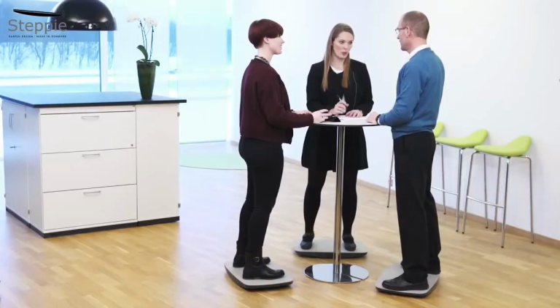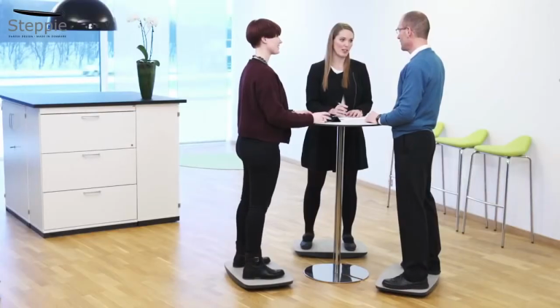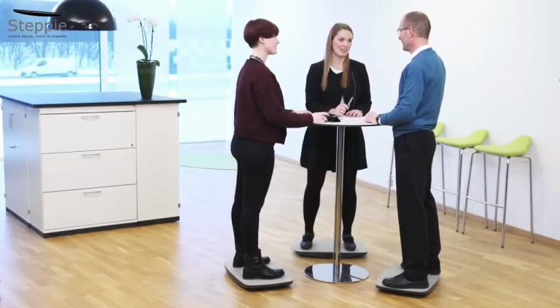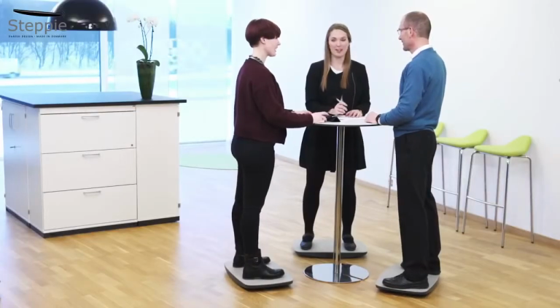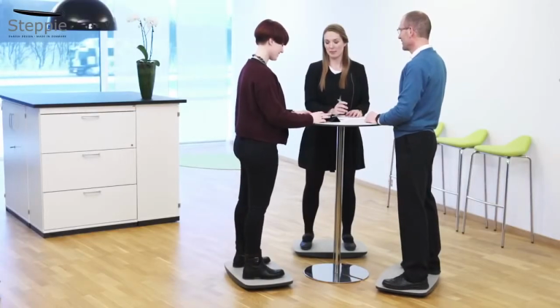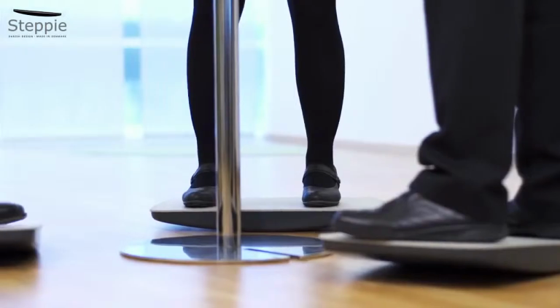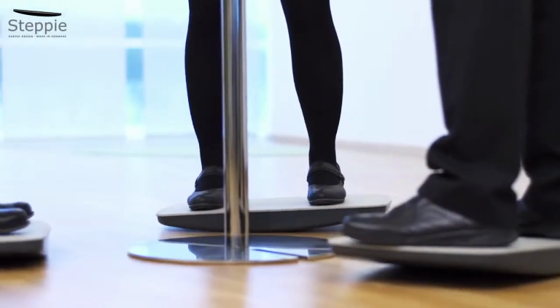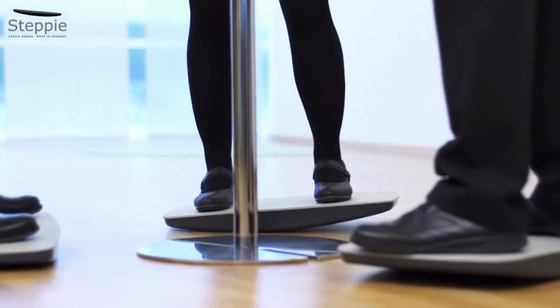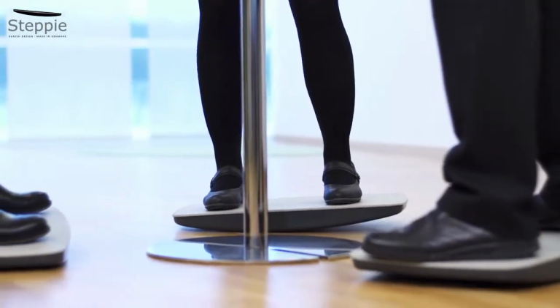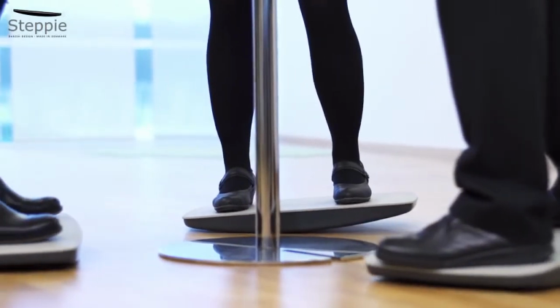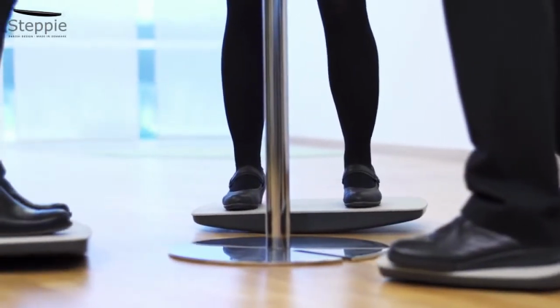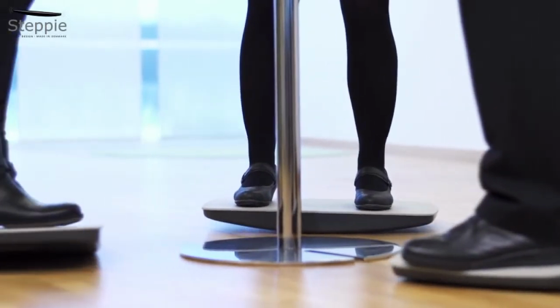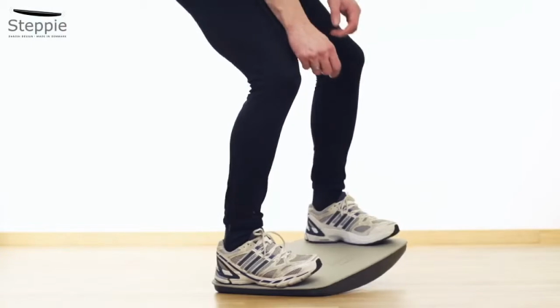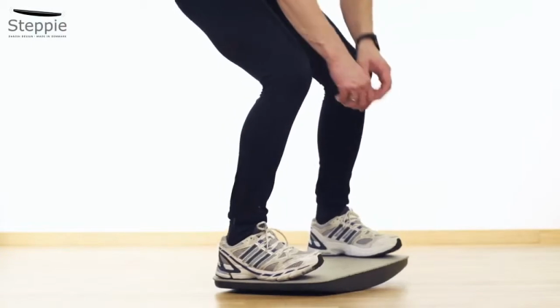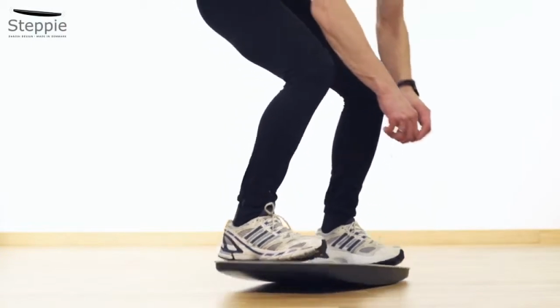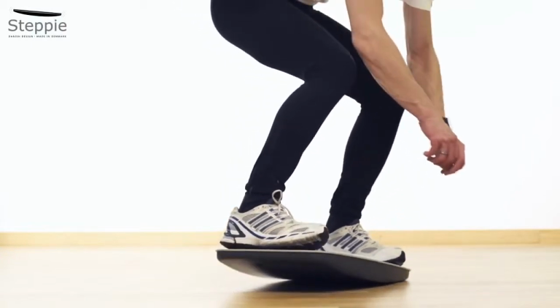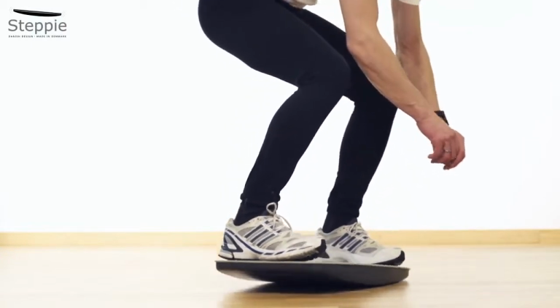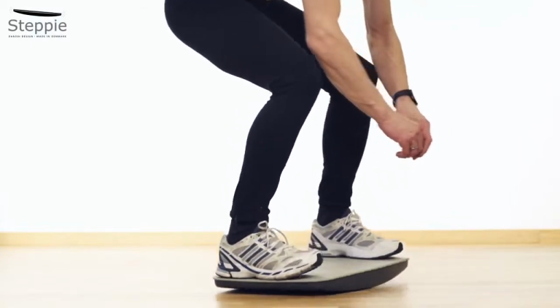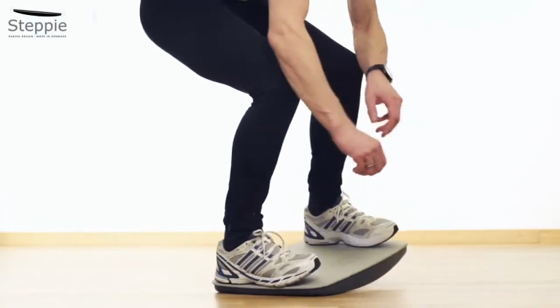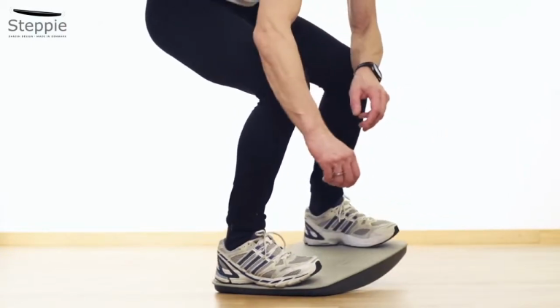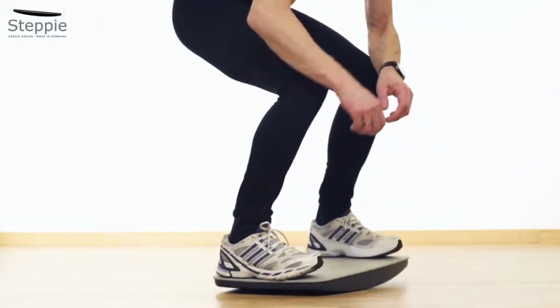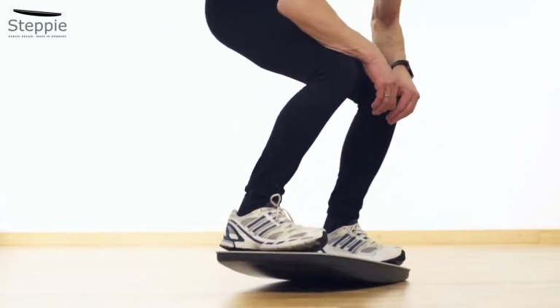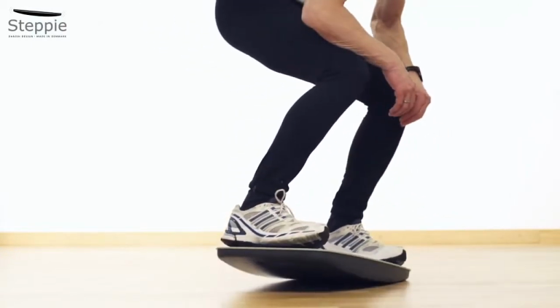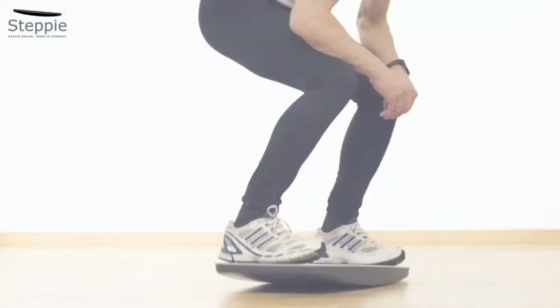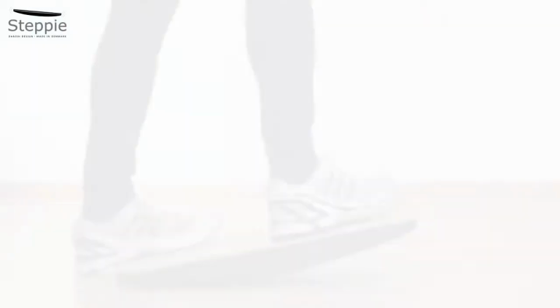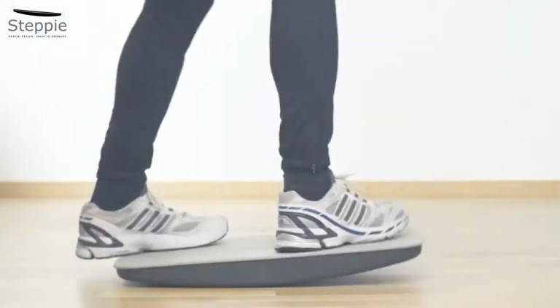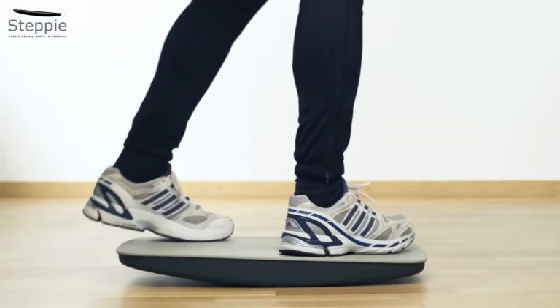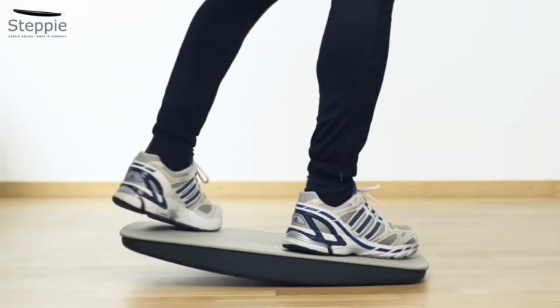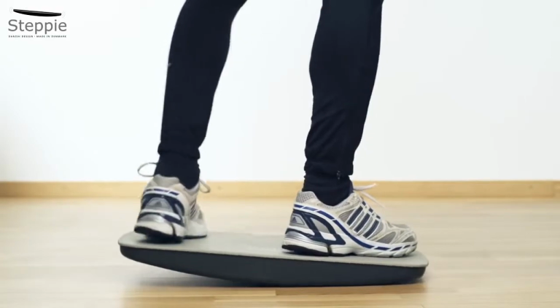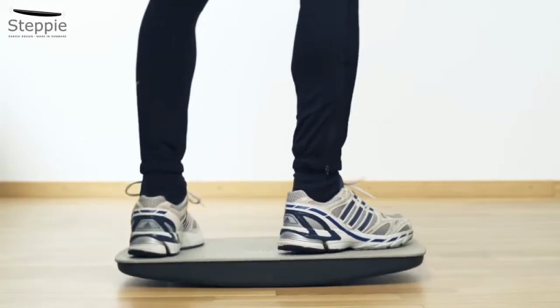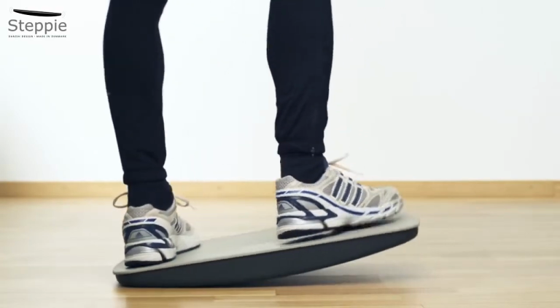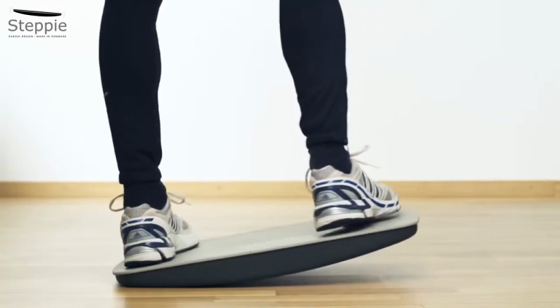You can also use it for brief active meetings. Stepi provides effective exercise, for example before your skiing holidays, and gentle rehabilitation after injuries.